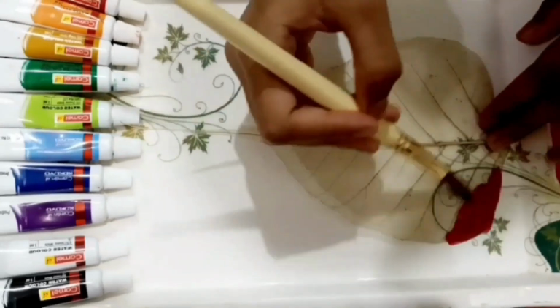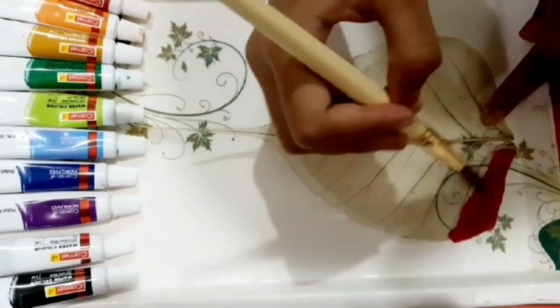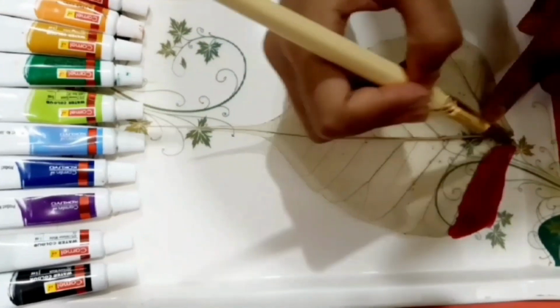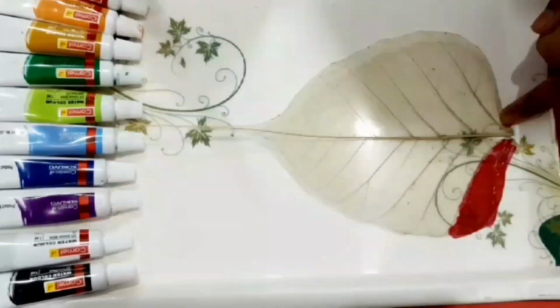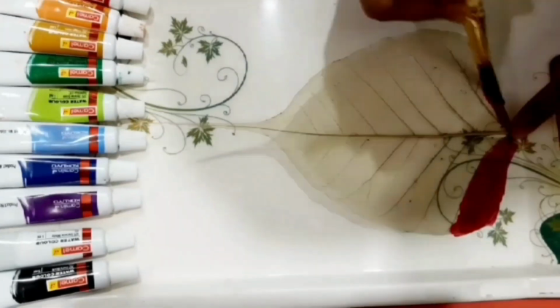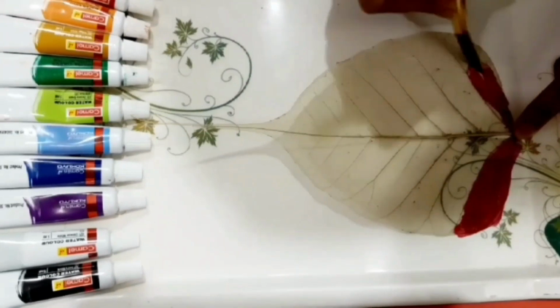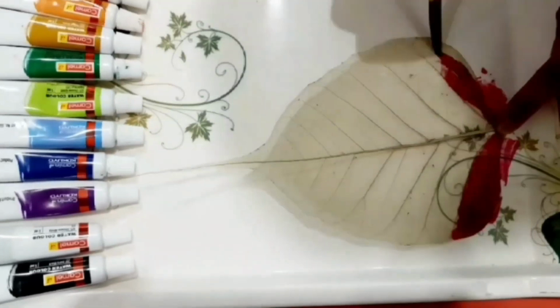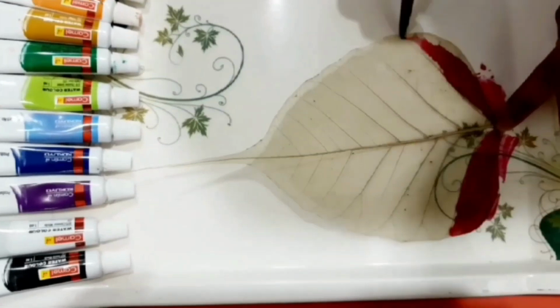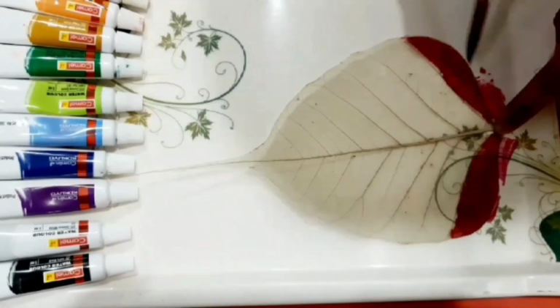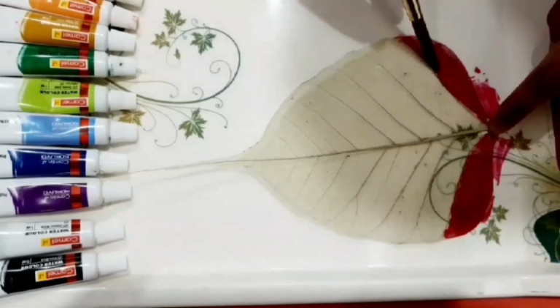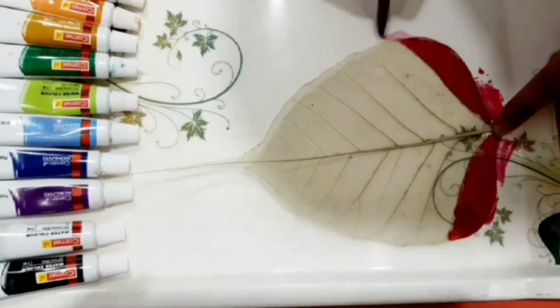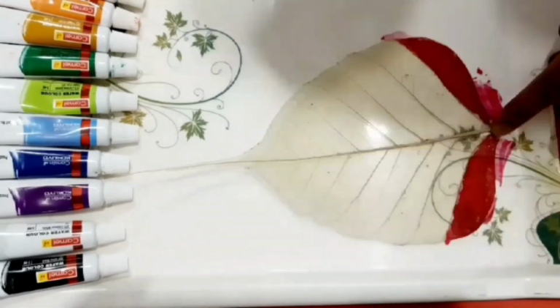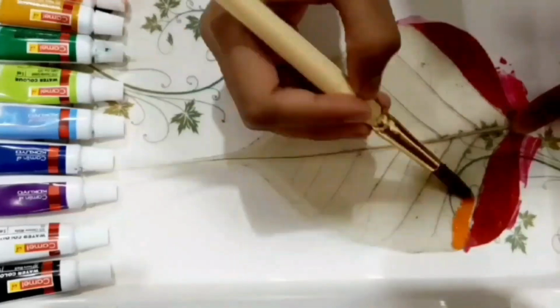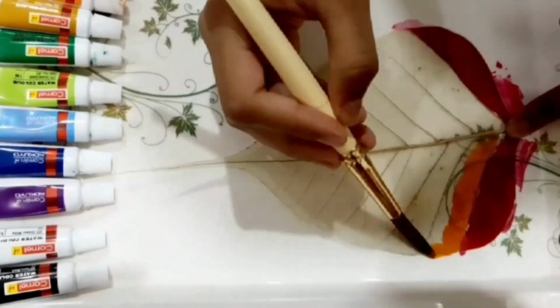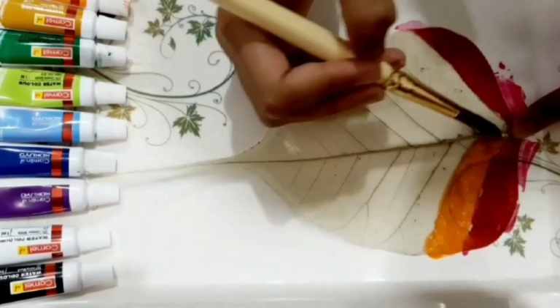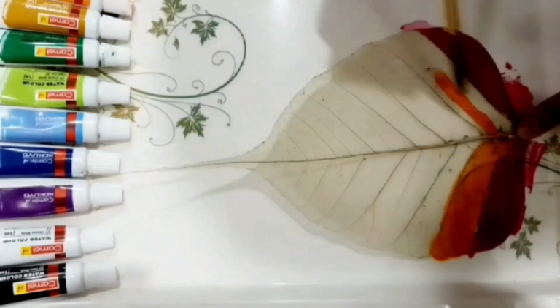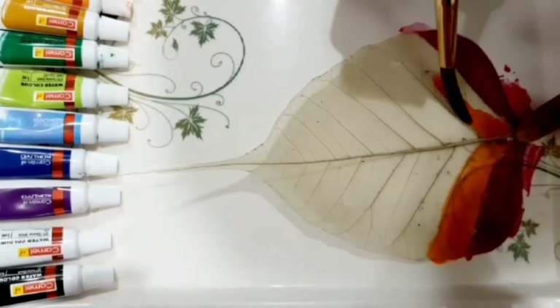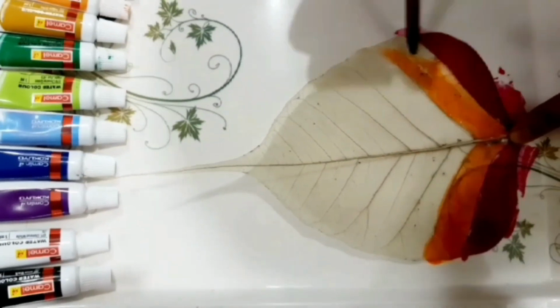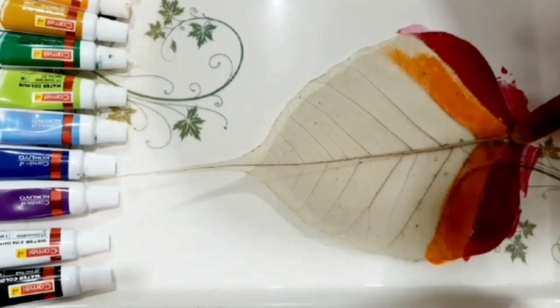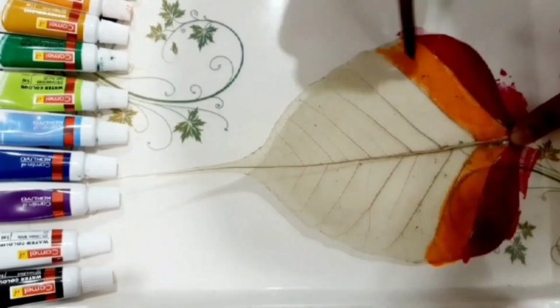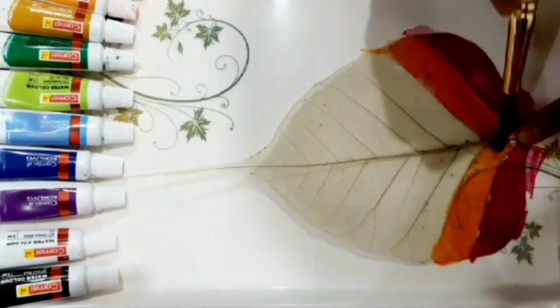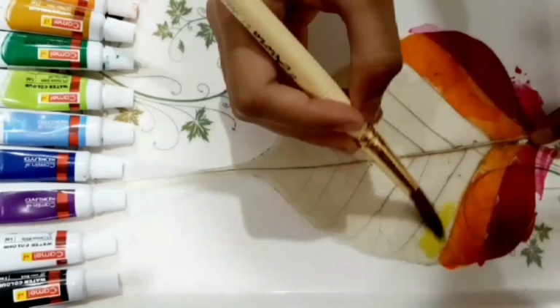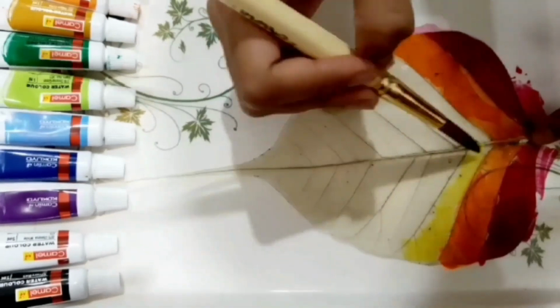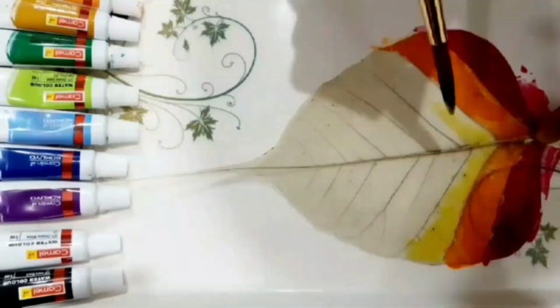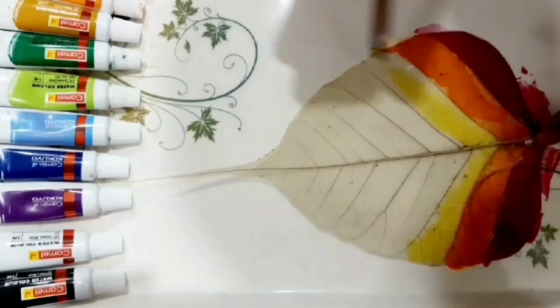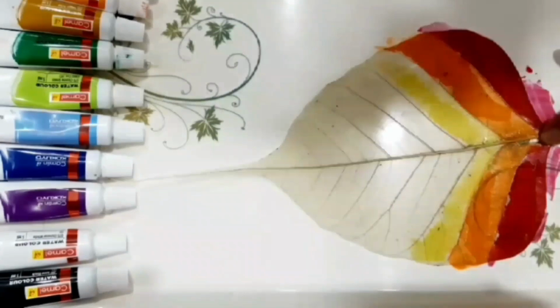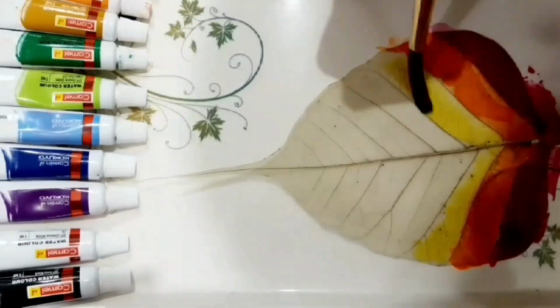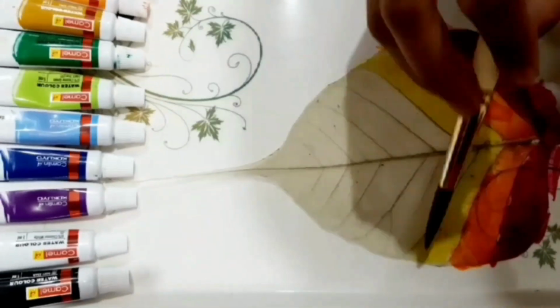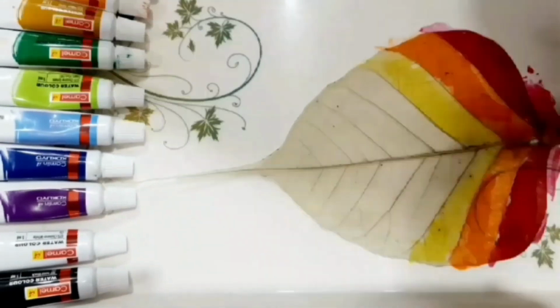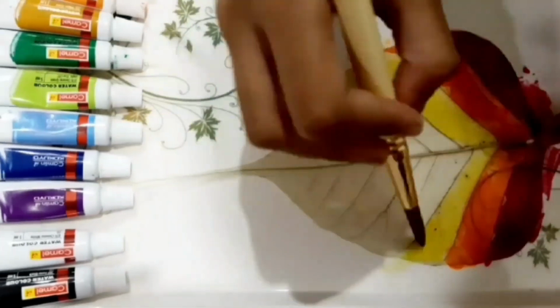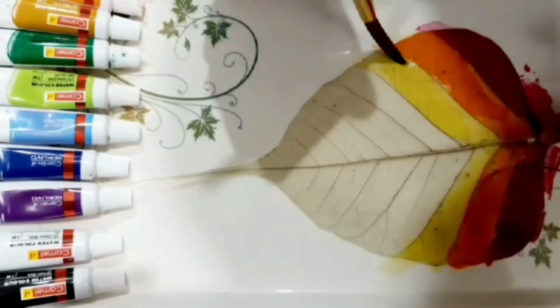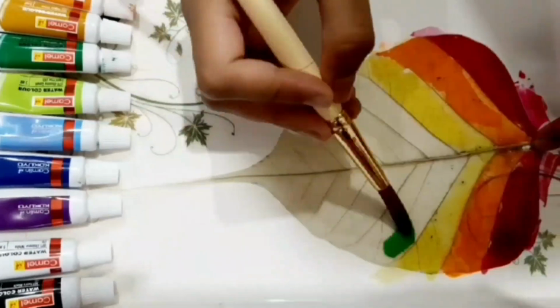Apply a thin and watery layer of watercolor. Make sure it's not at all thick. Remember not to use clear colors because we need a translucent effect.